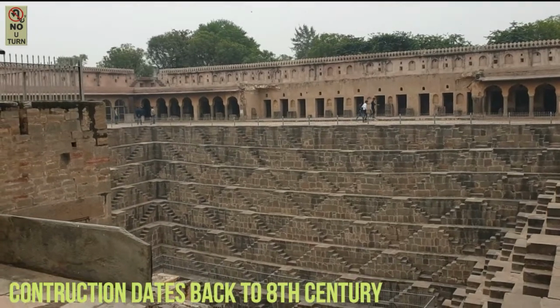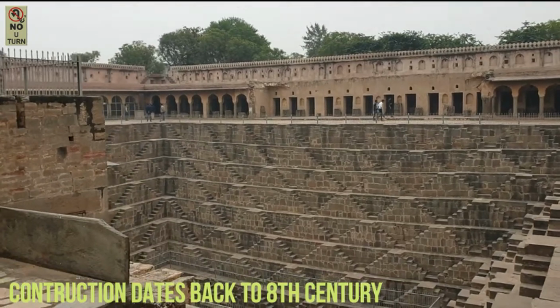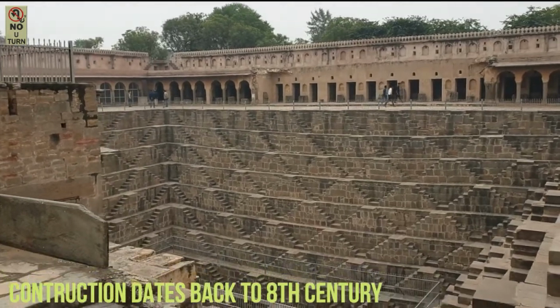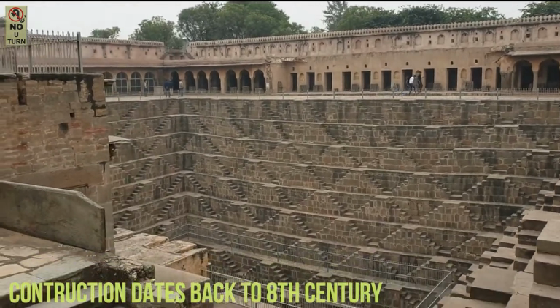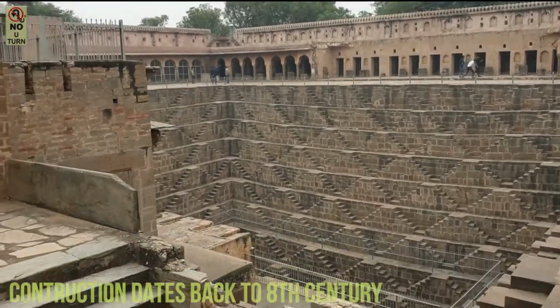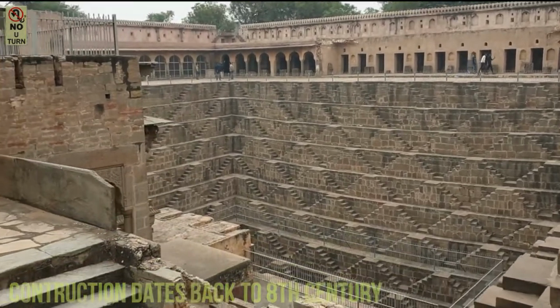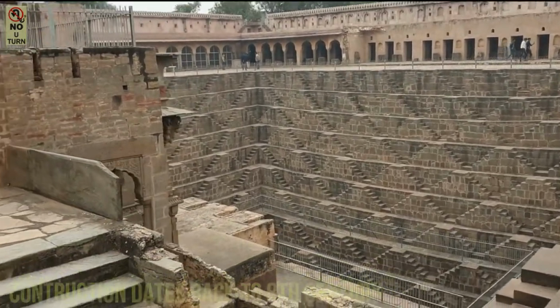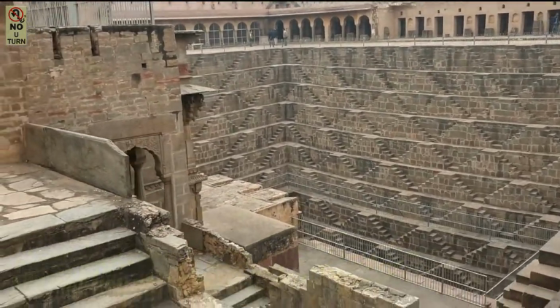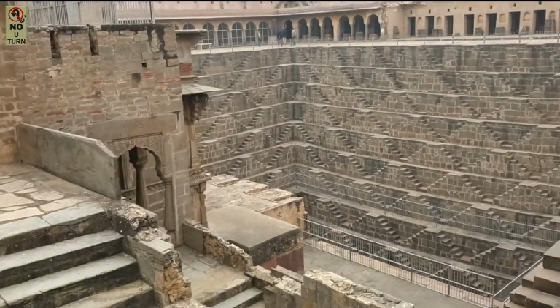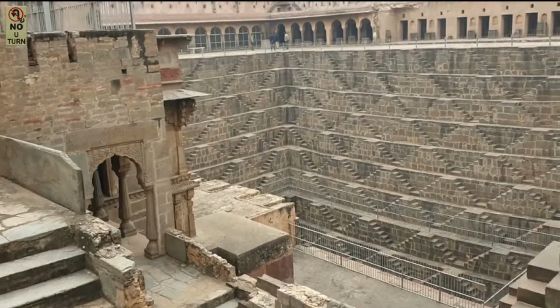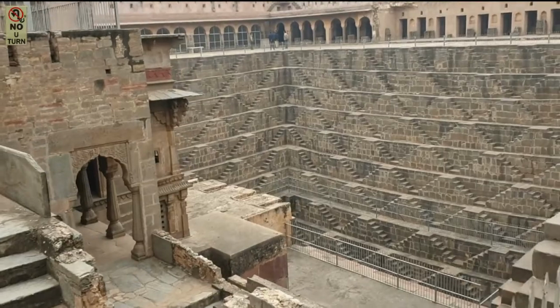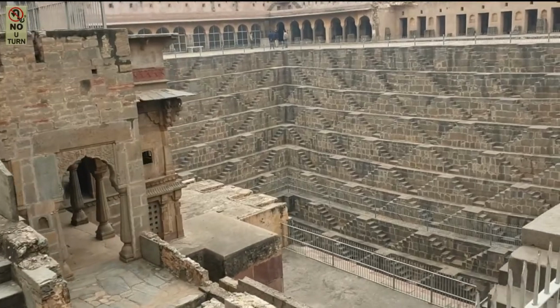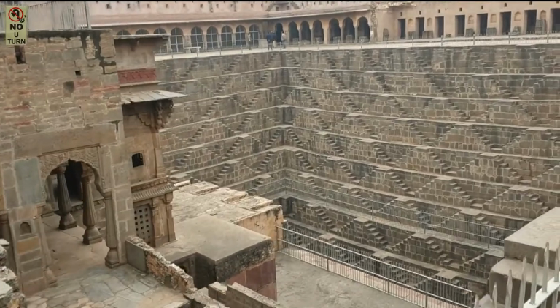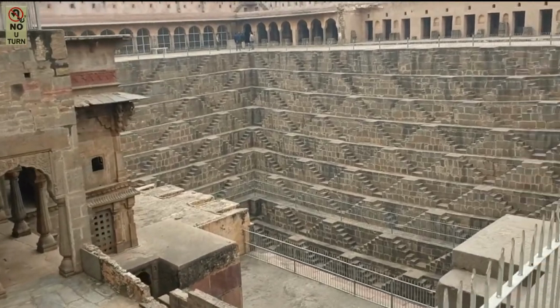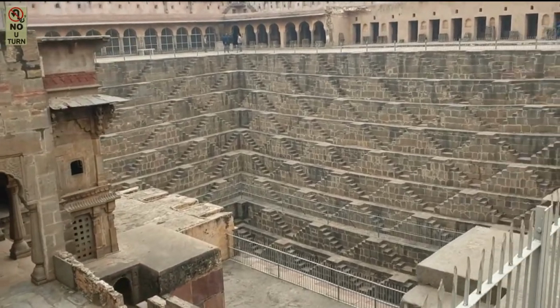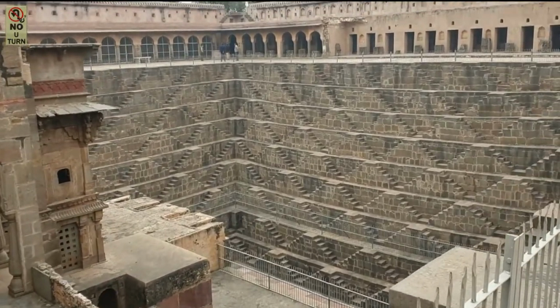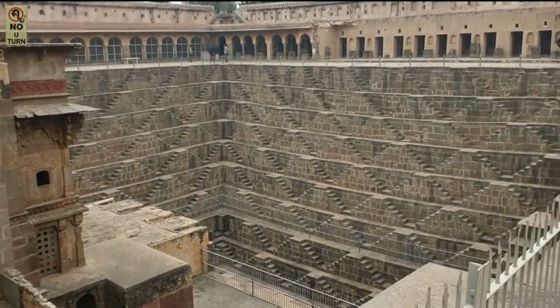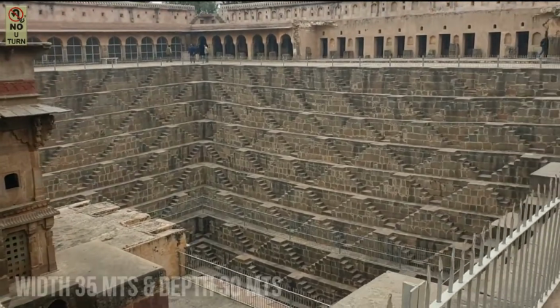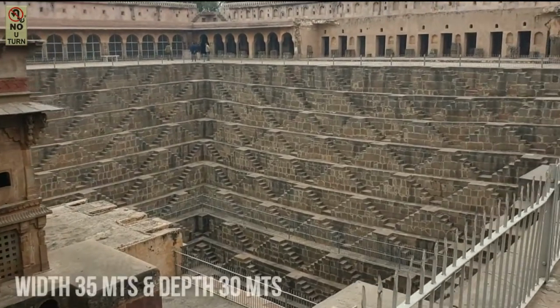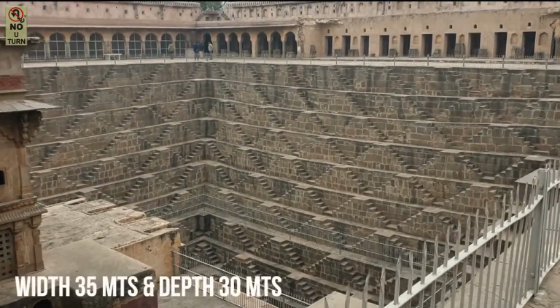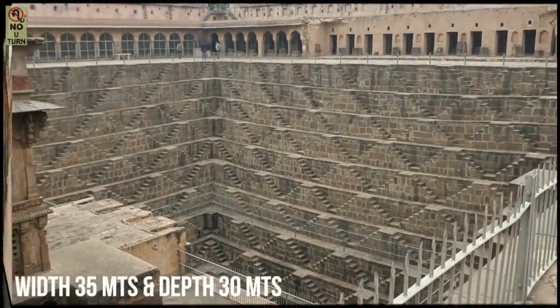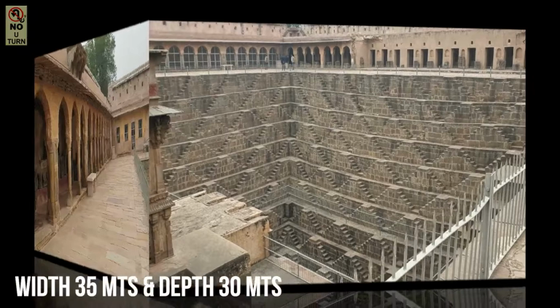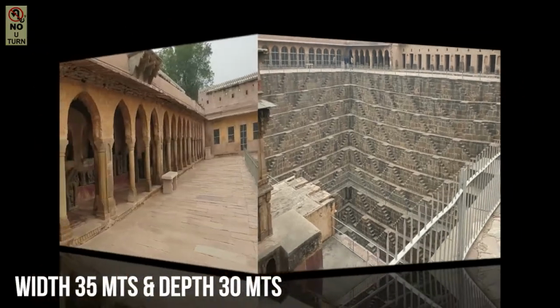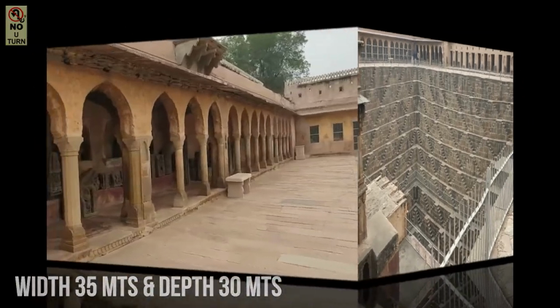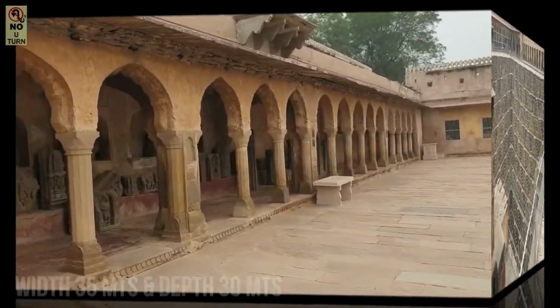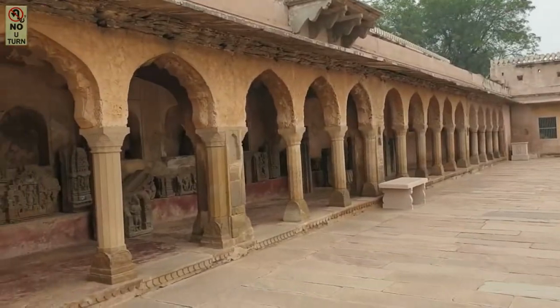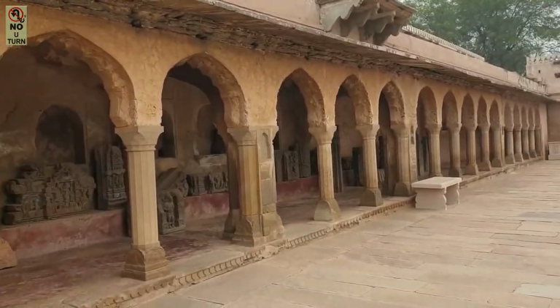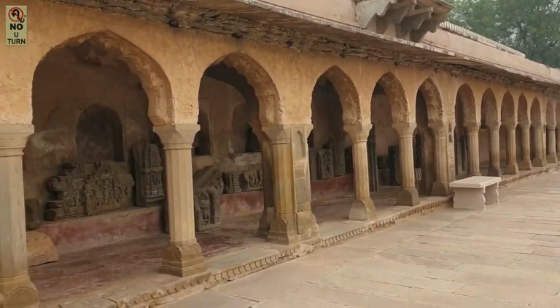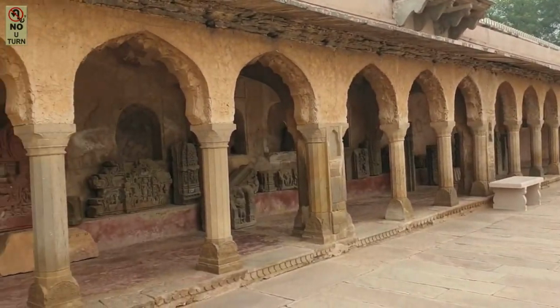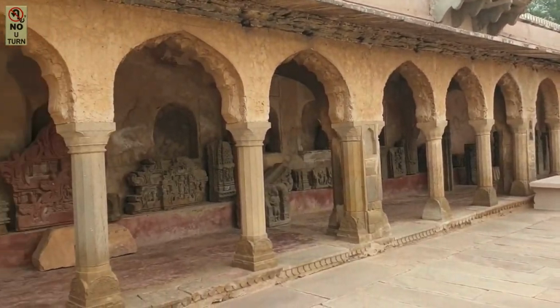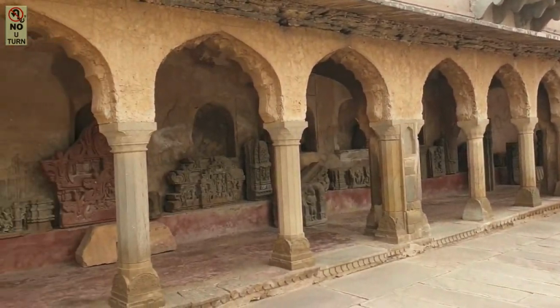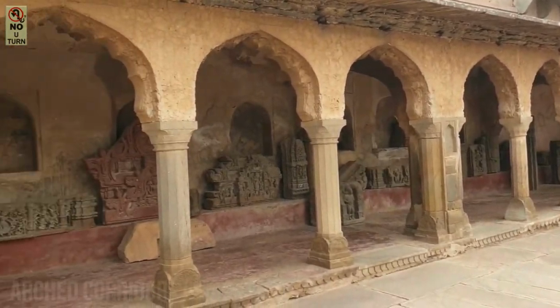This well greets you almost immediately on entry, and the first impression is a wow feeling. It's huge, both in width and depth, with an ancient look, and we can guarantee you it's the biggest well you've ever seen.